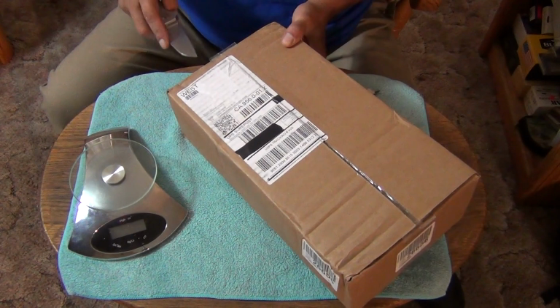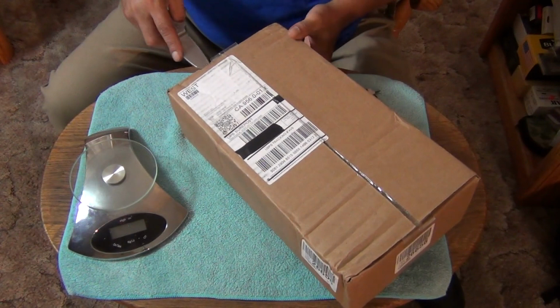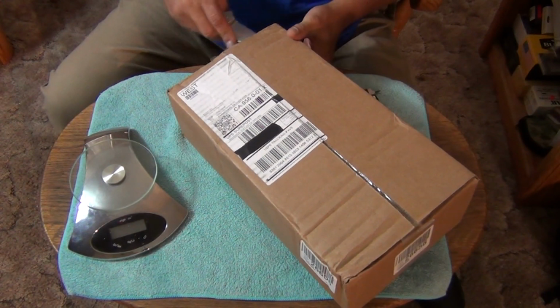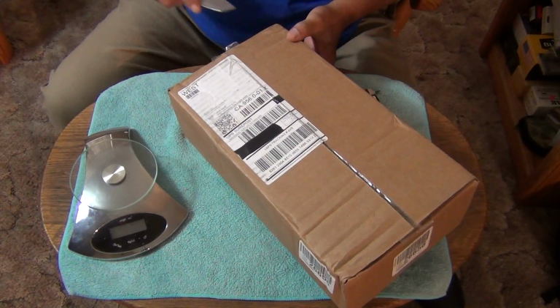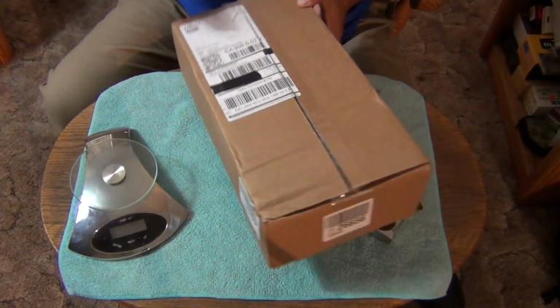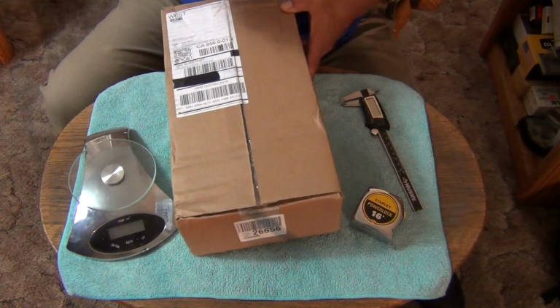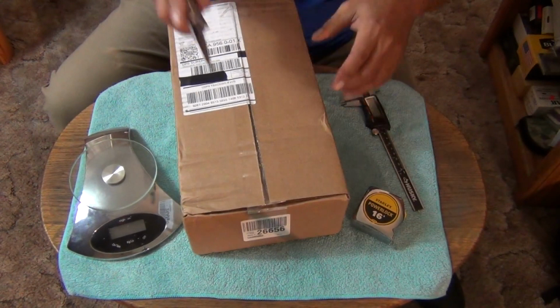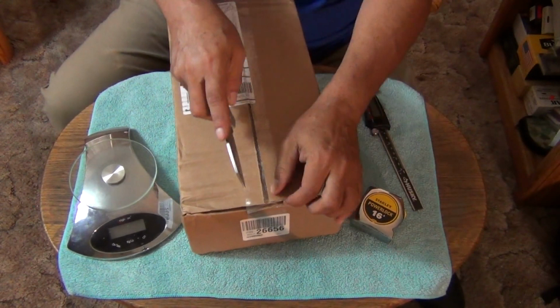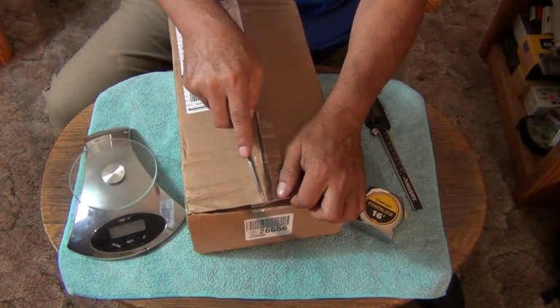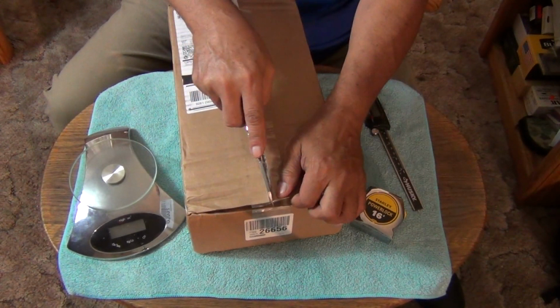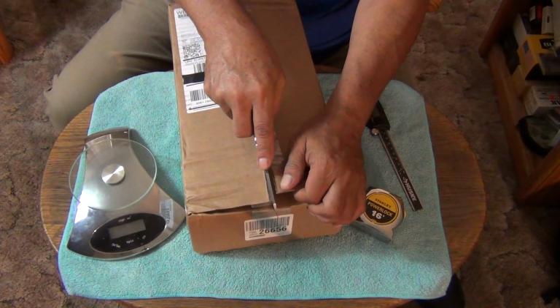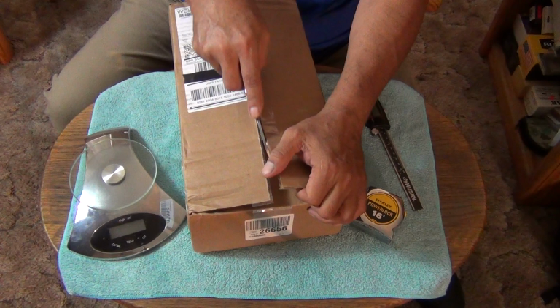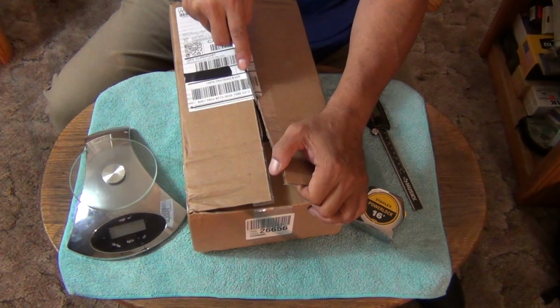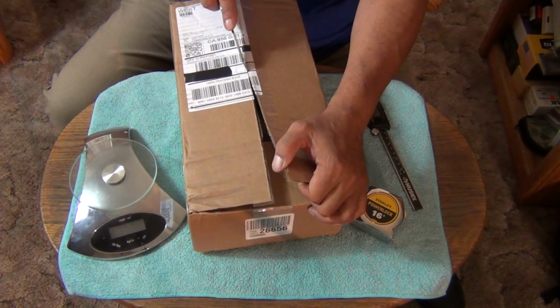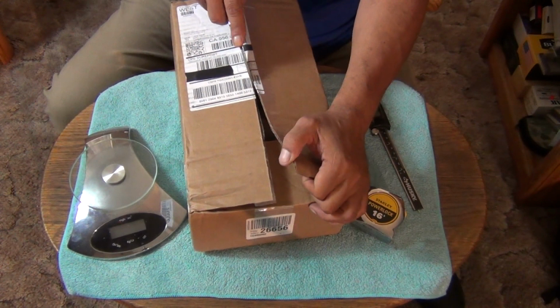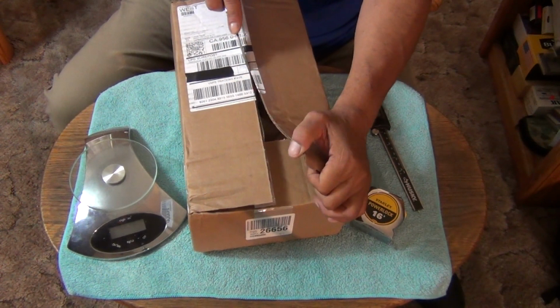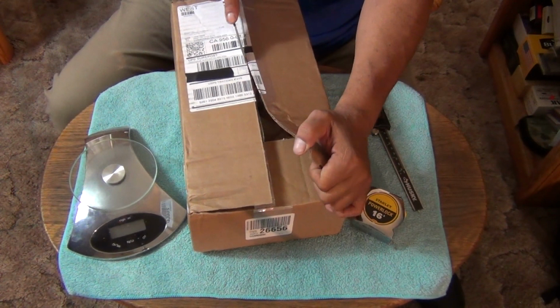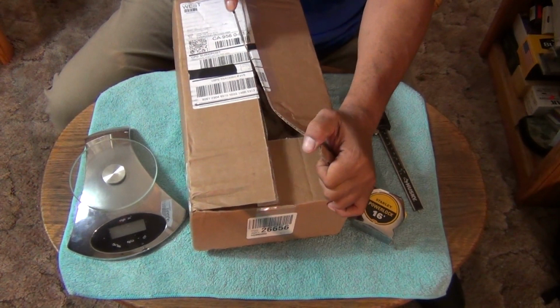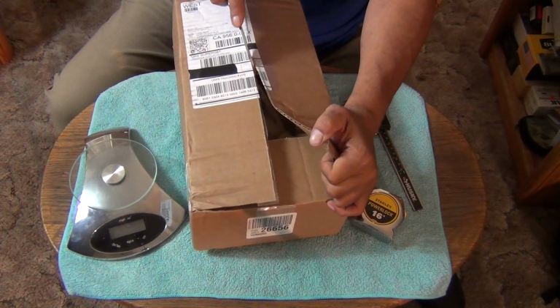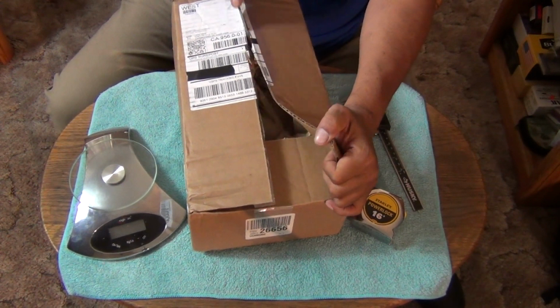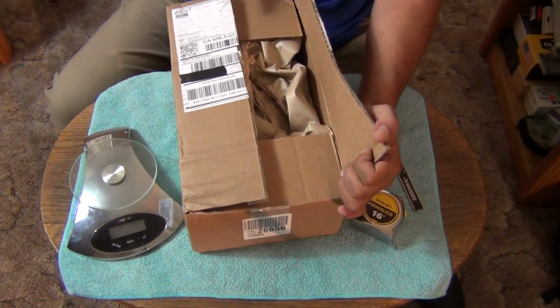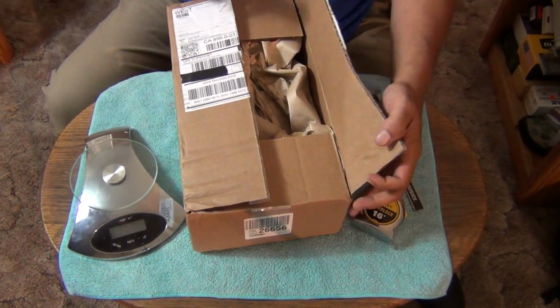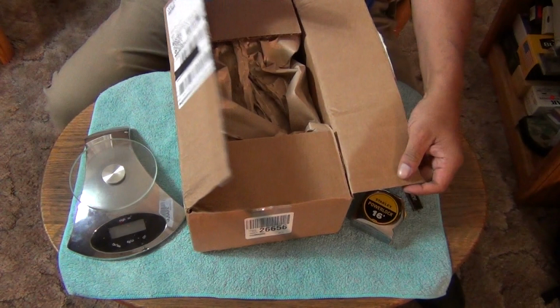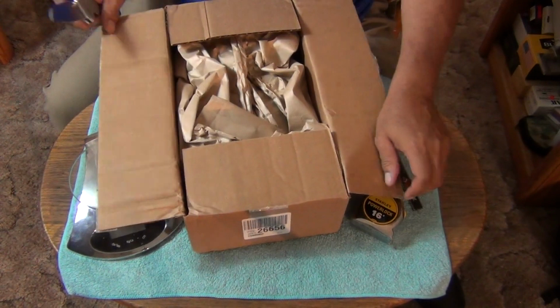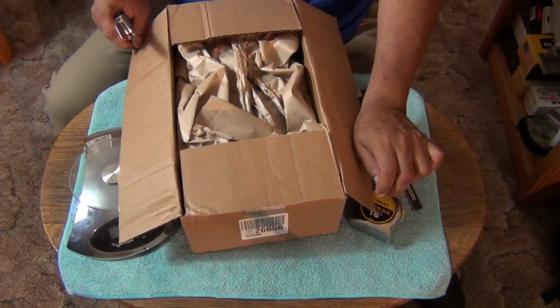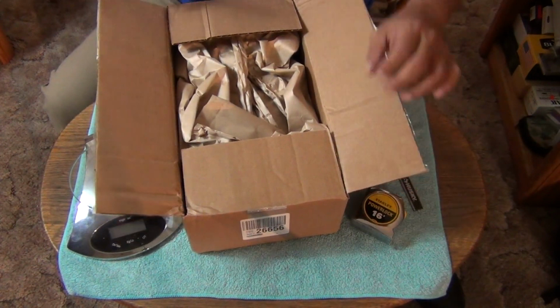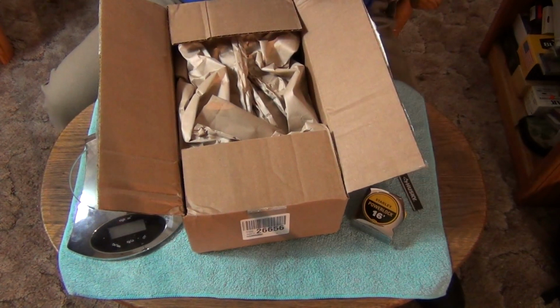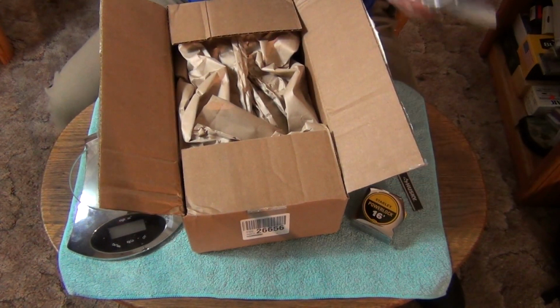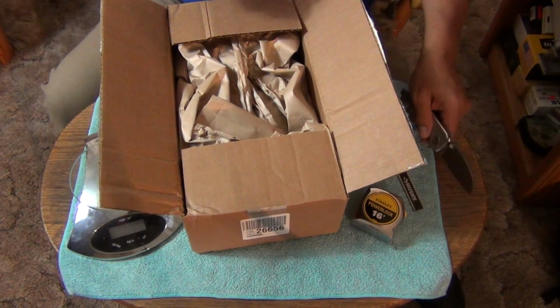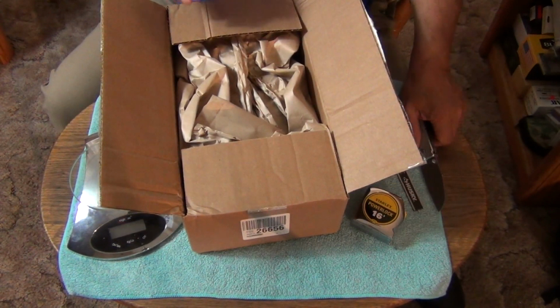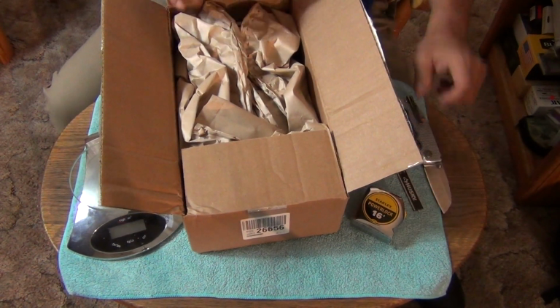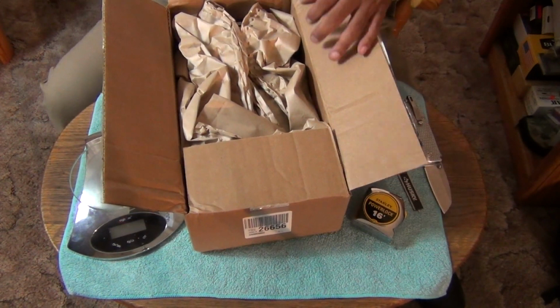Doing the unboxing today is my 8020S that I modified with original goat scales — aluminum scales. I polished it up the way I like them.